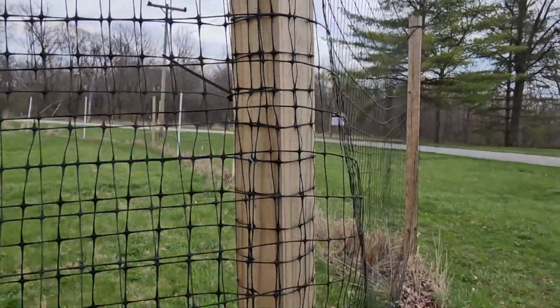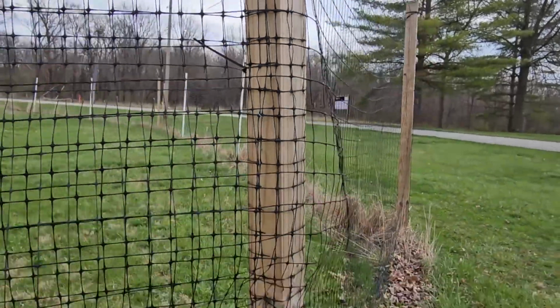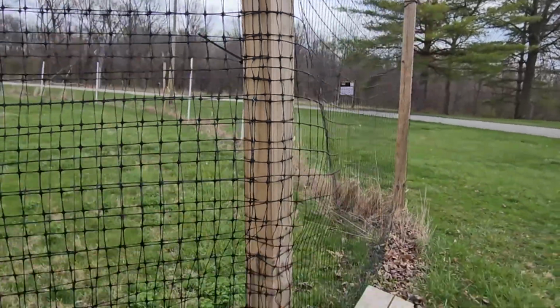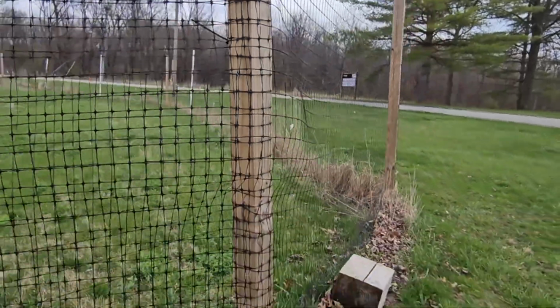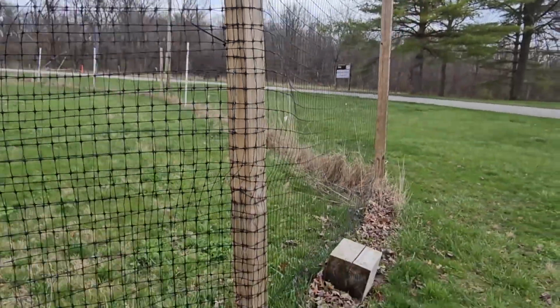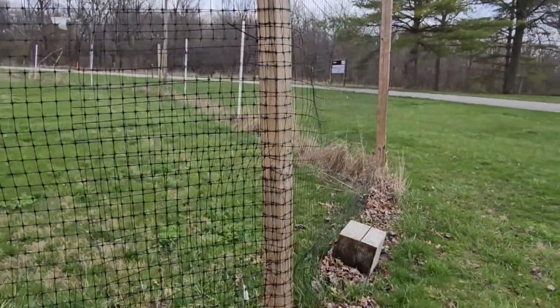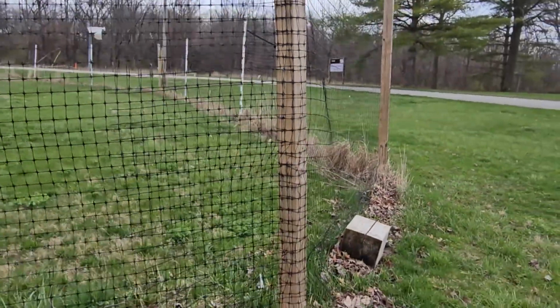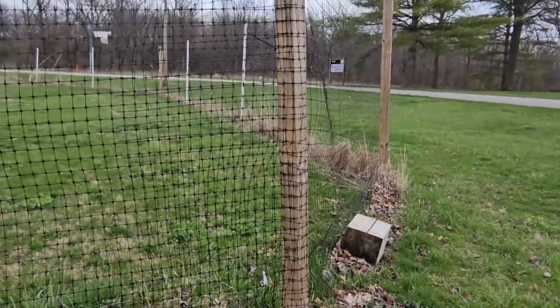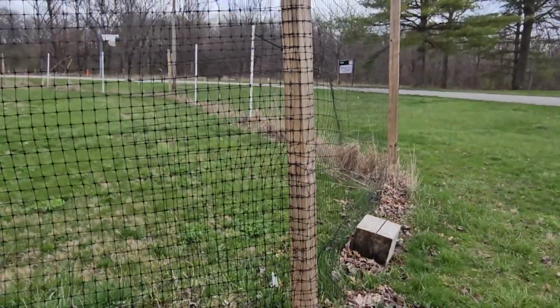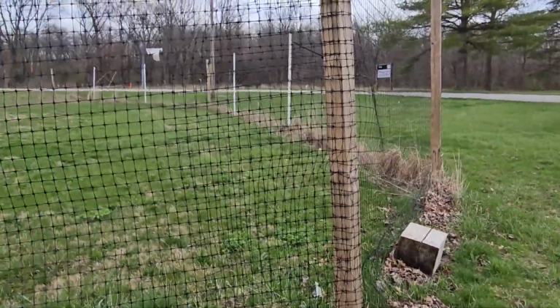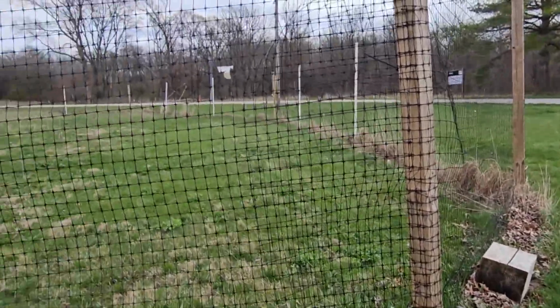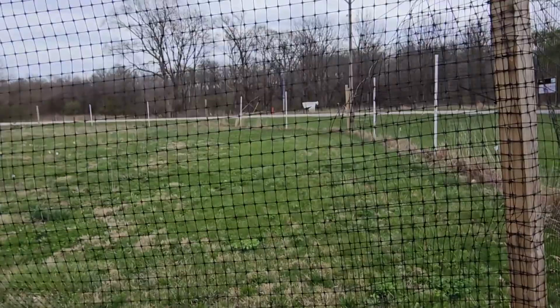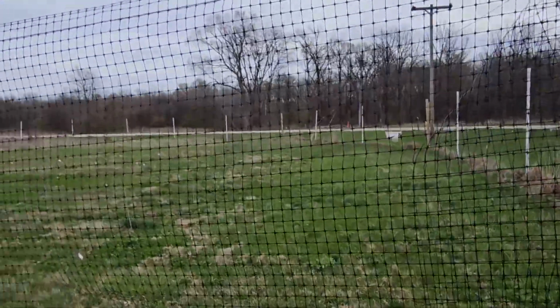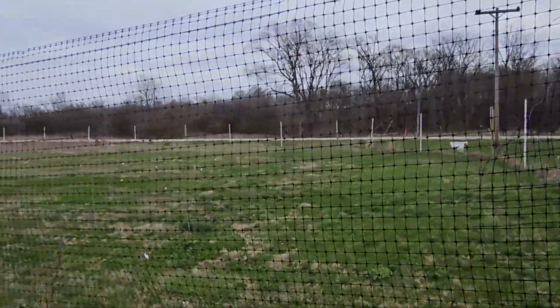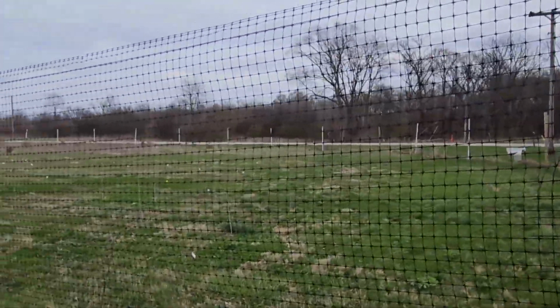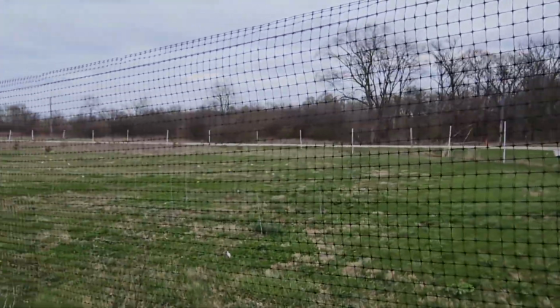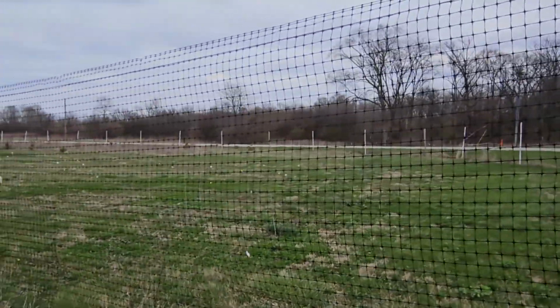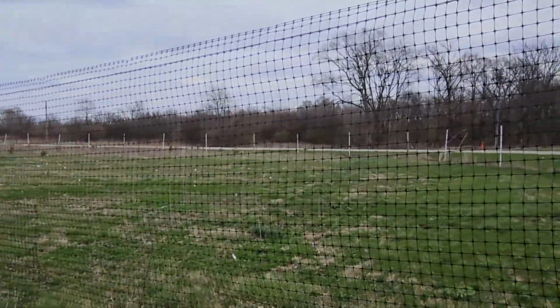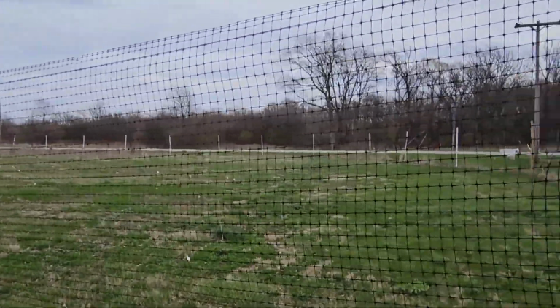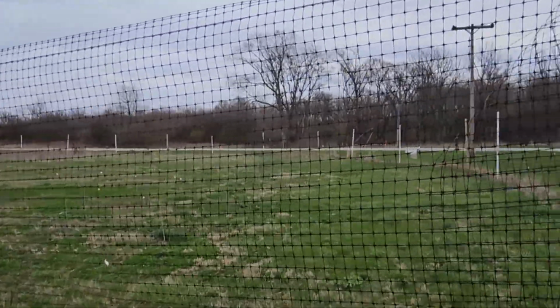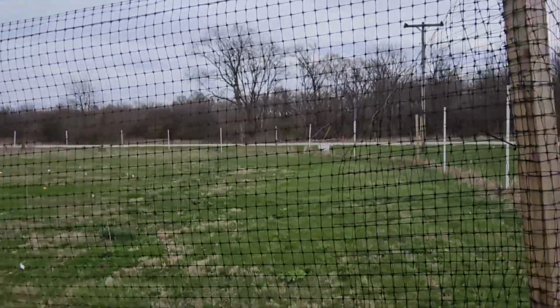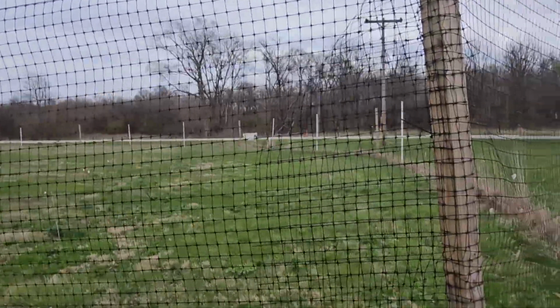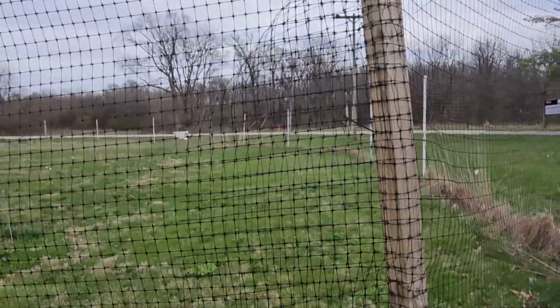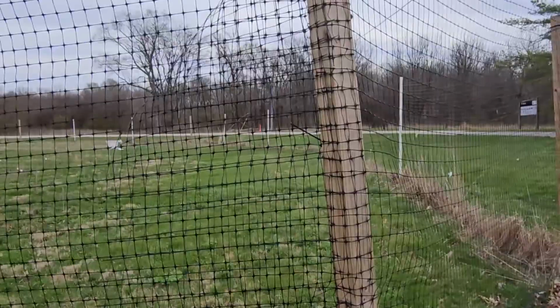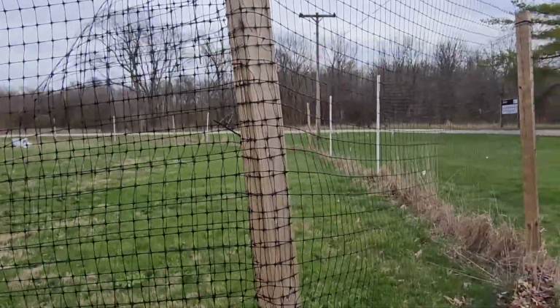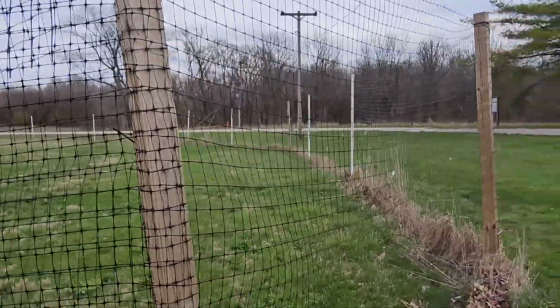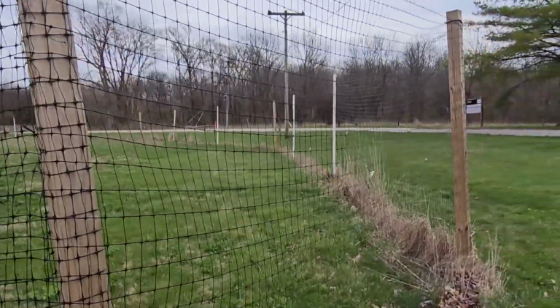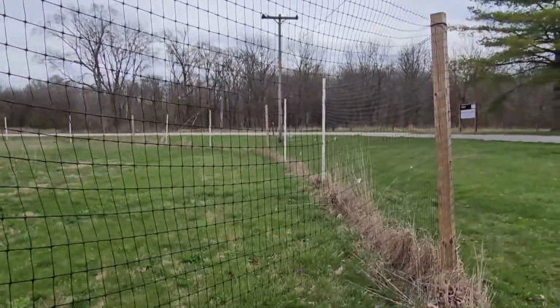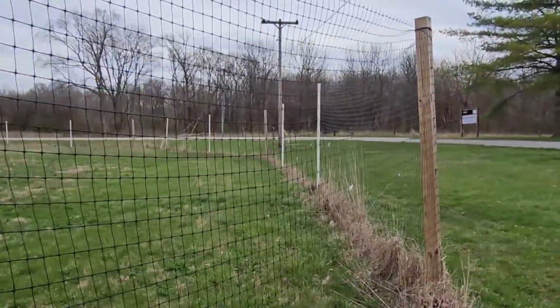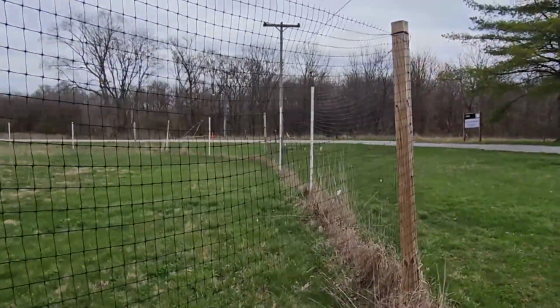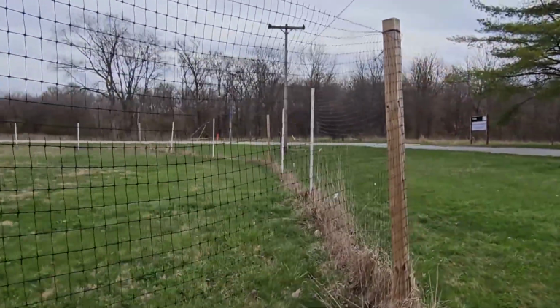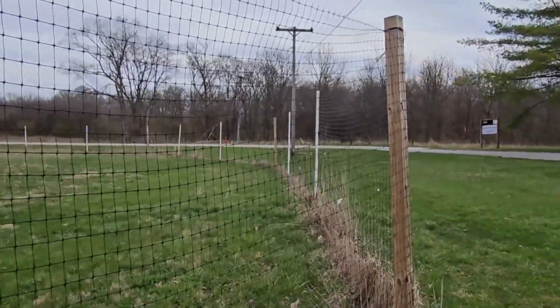Easy to open, easy to put in a gate wherever you would like it. So a new option for providing protection from deer with a relatively efficient, easily procured, and easily installed deer protection fence.